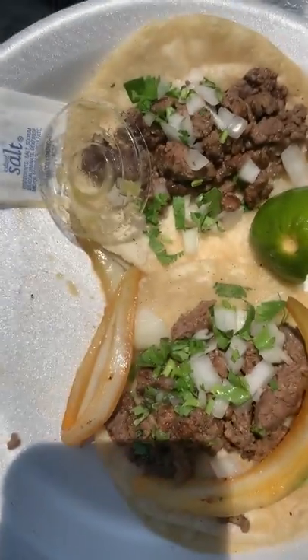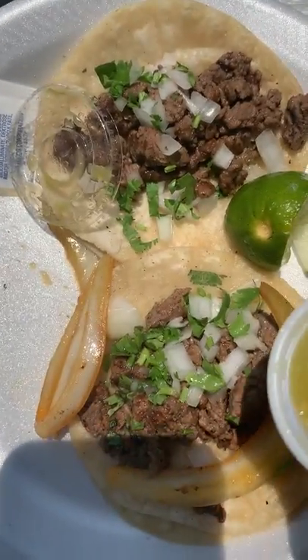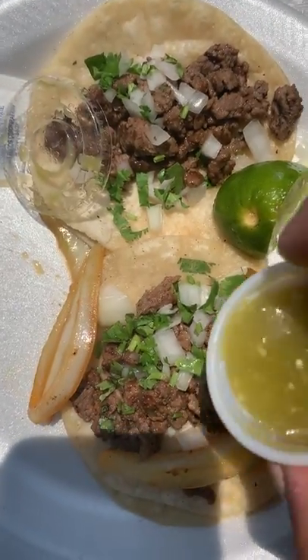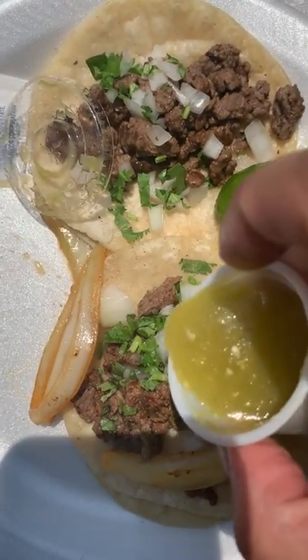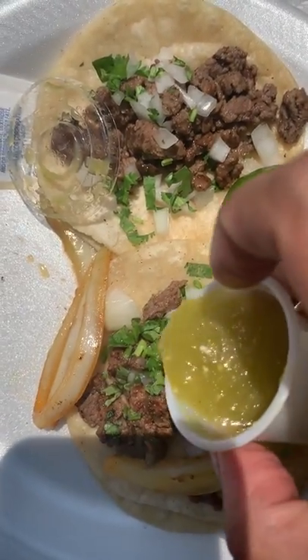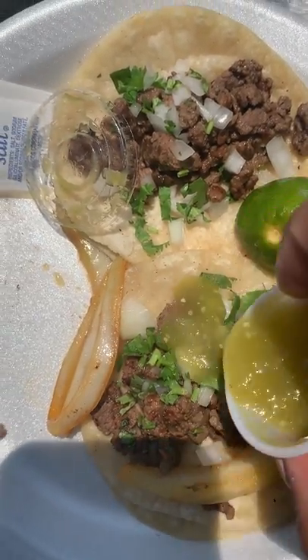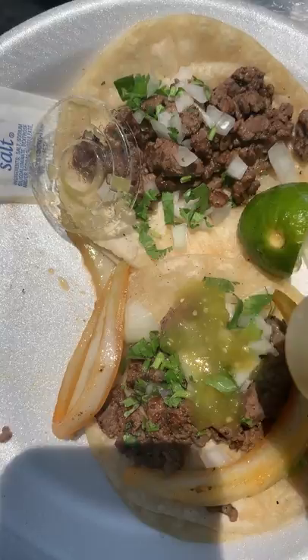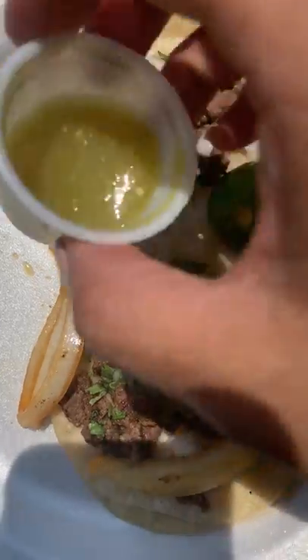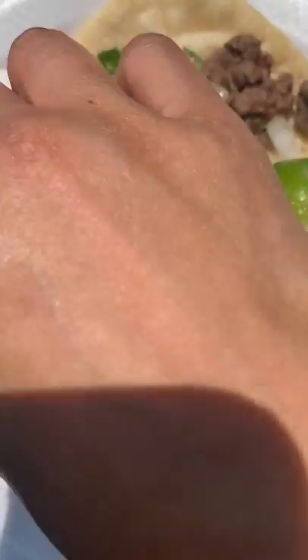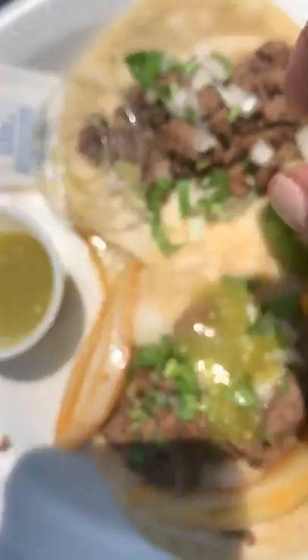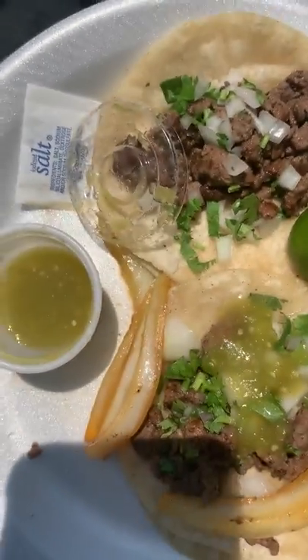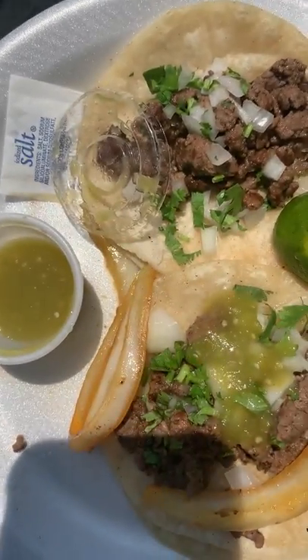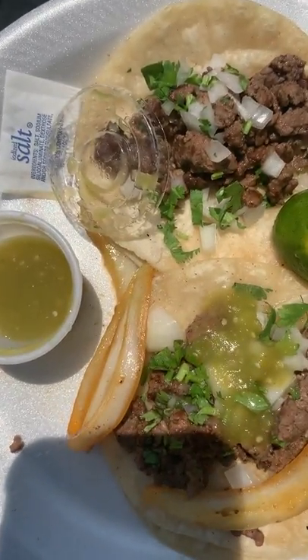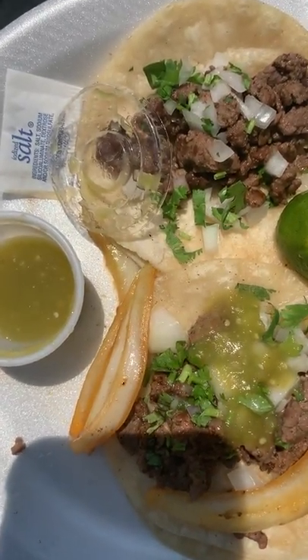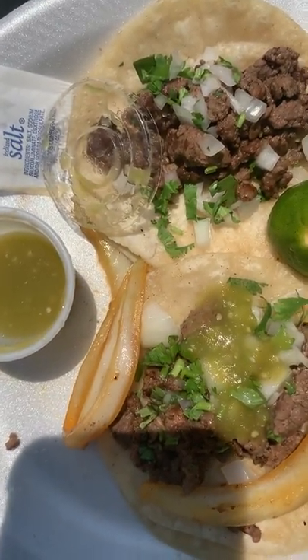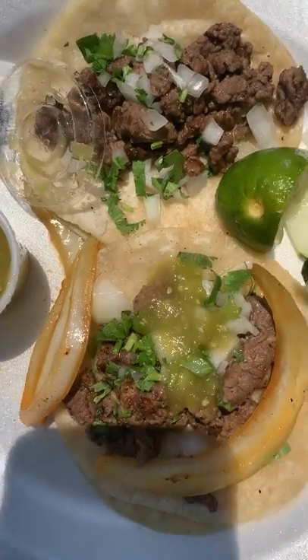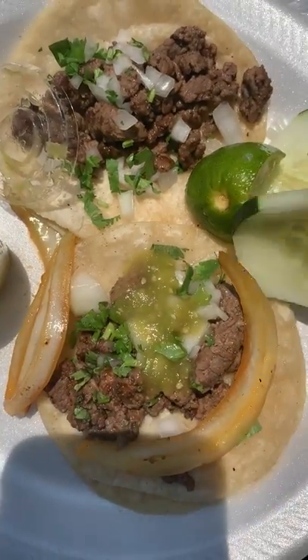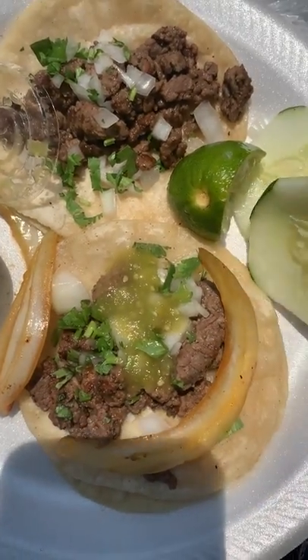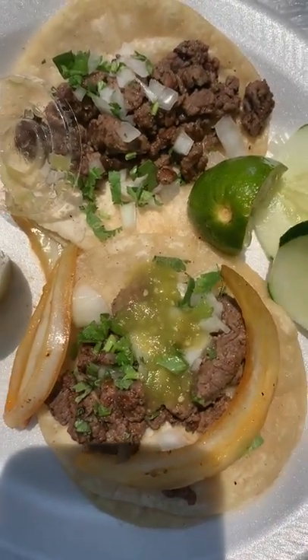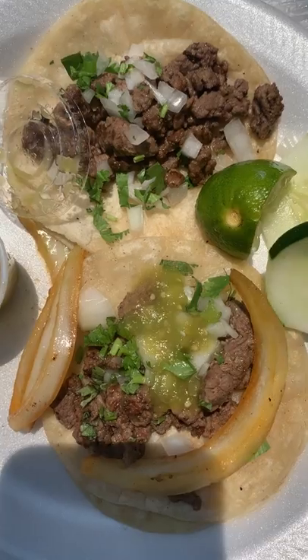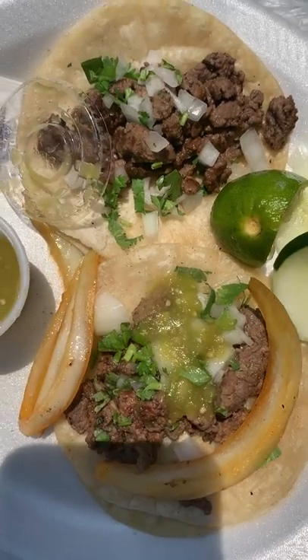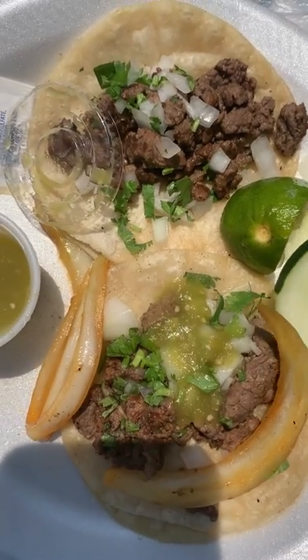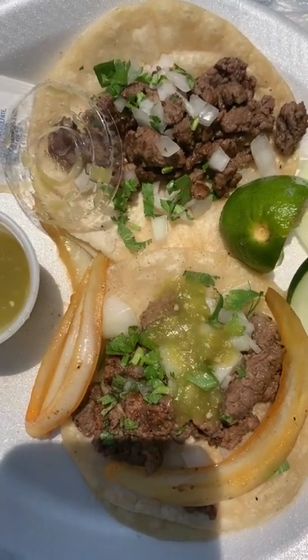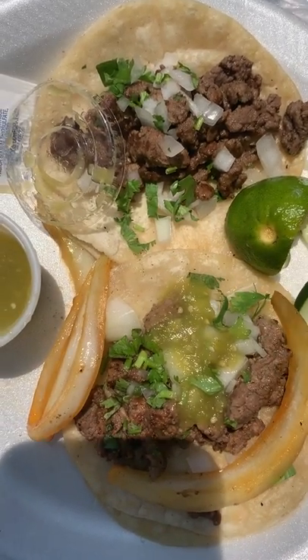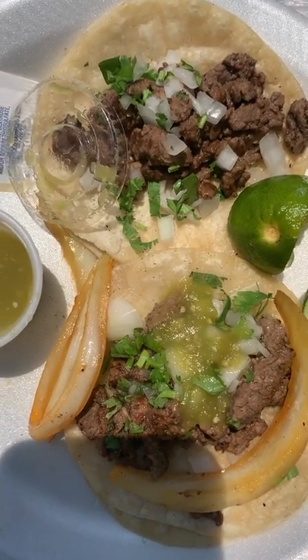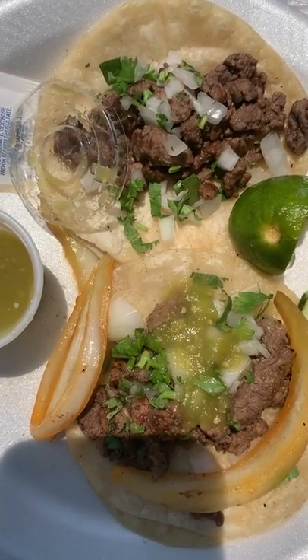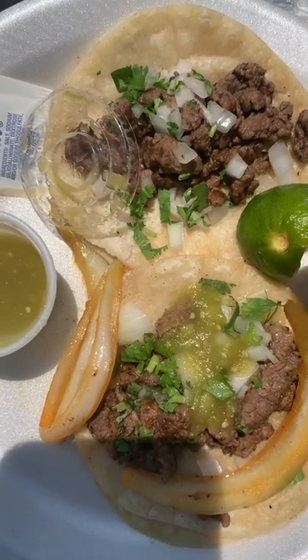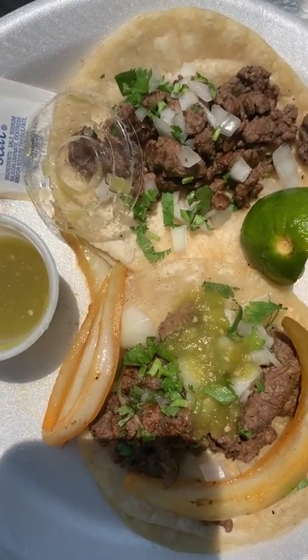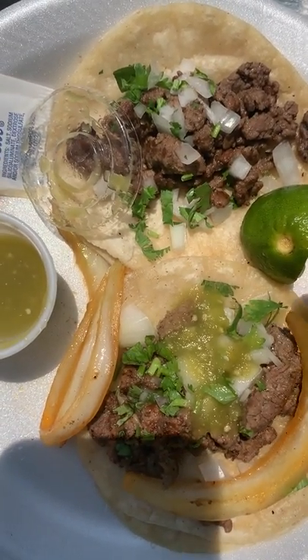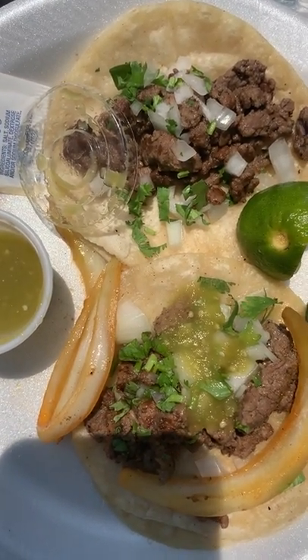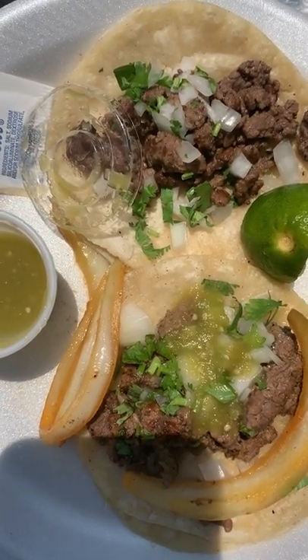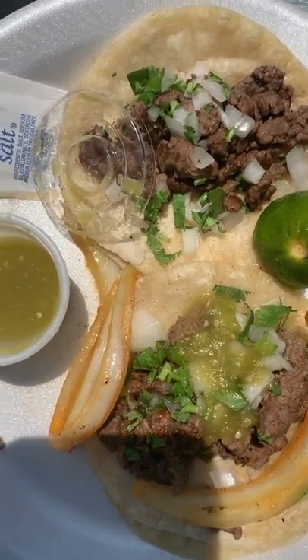Let's pour a little bit on top. I'll break a little piece of this cucumber off just to add some freshness since the lime was a little dry.